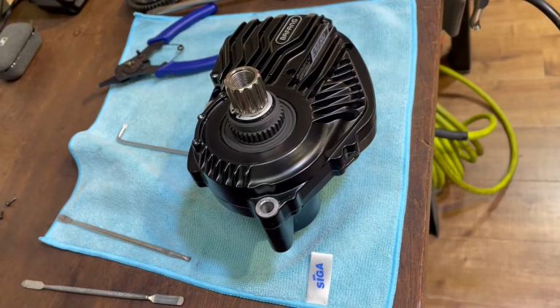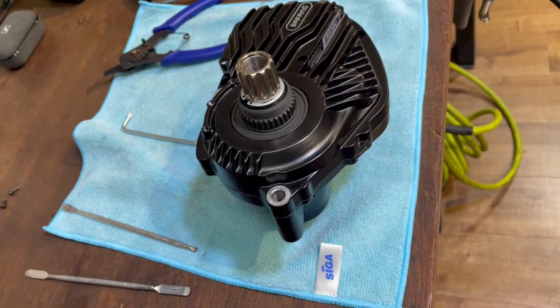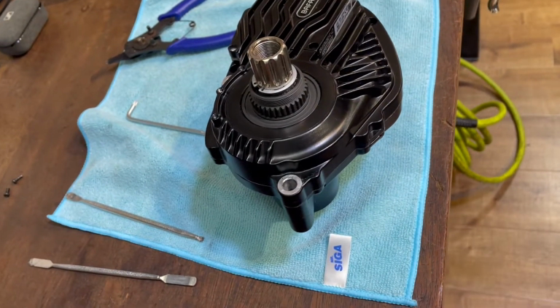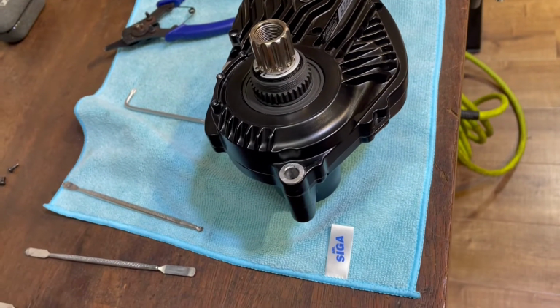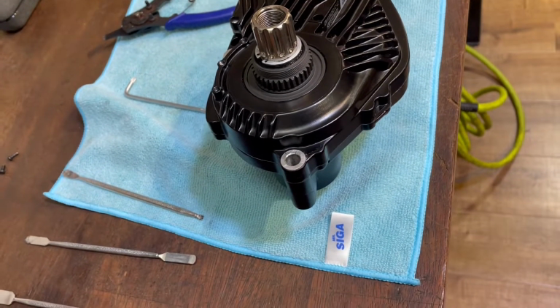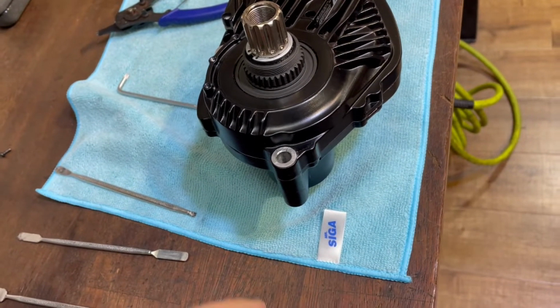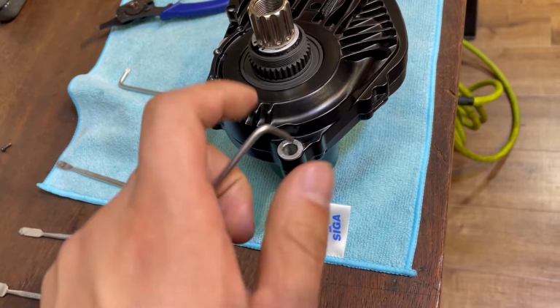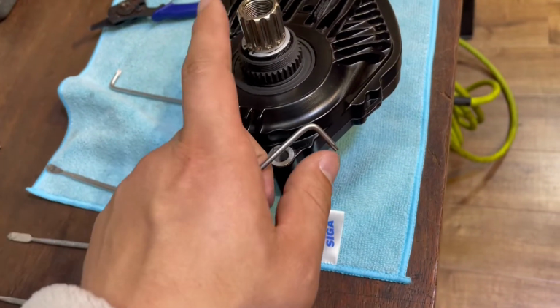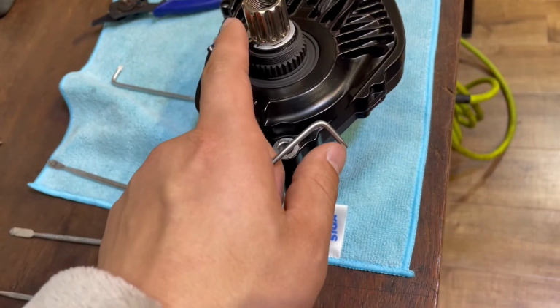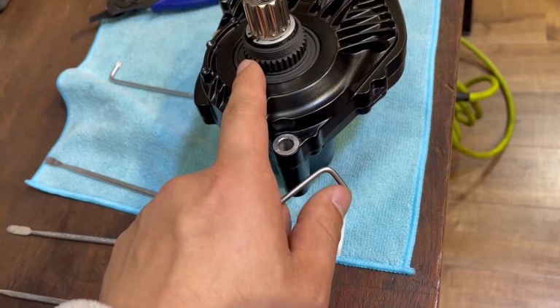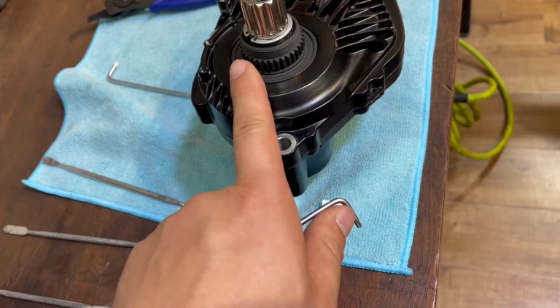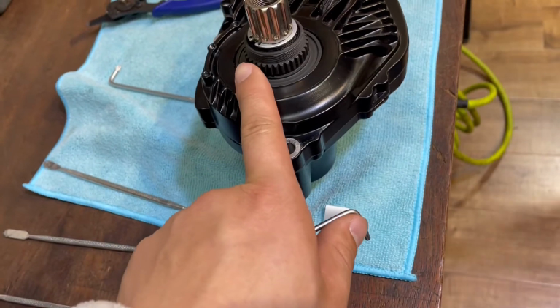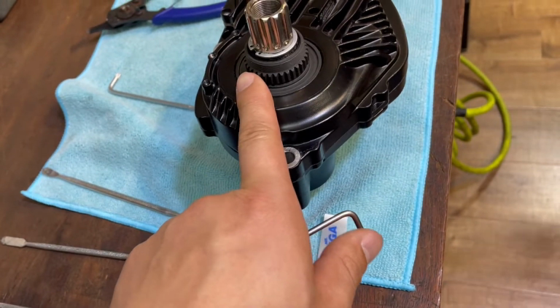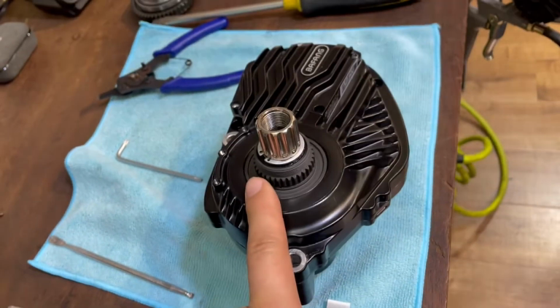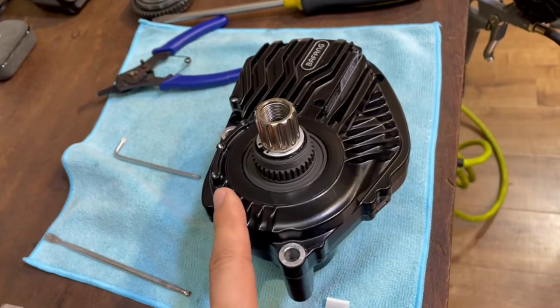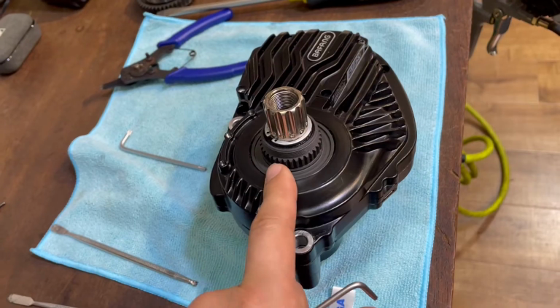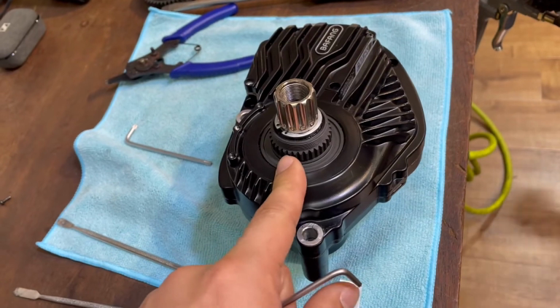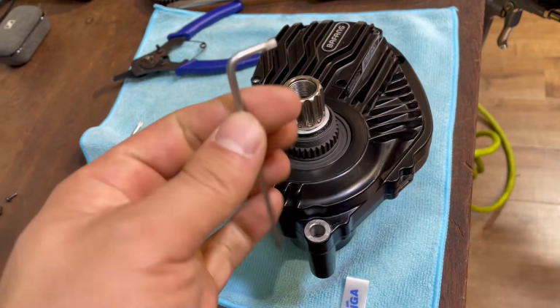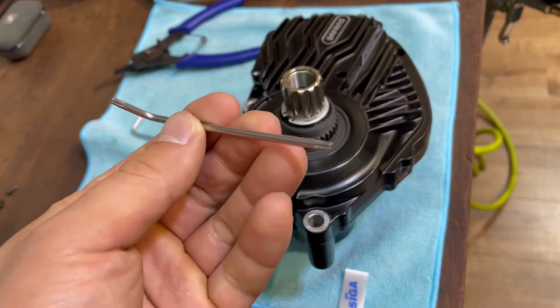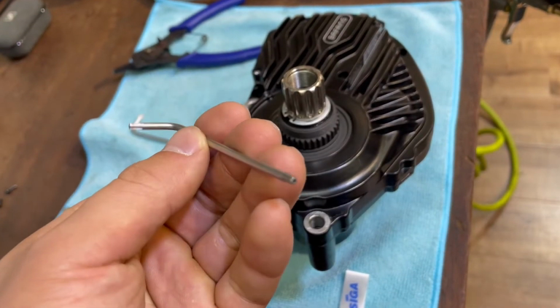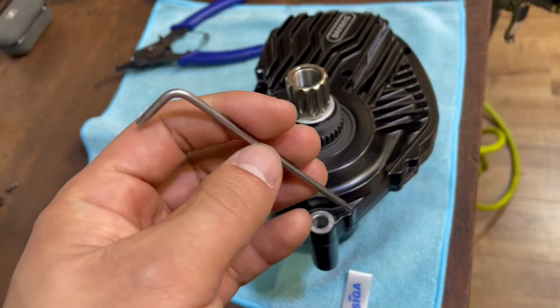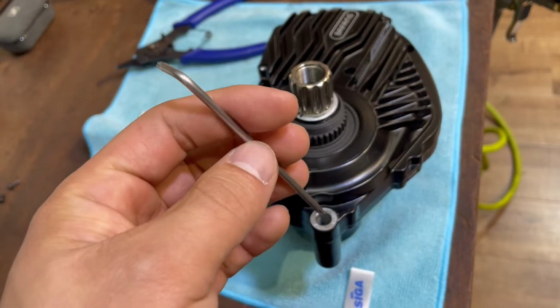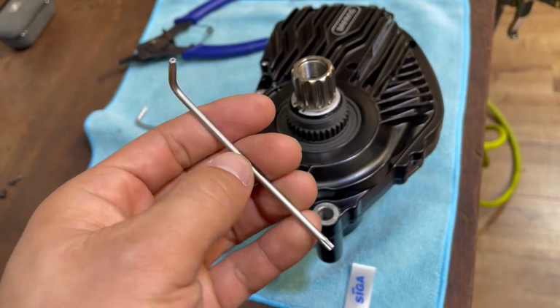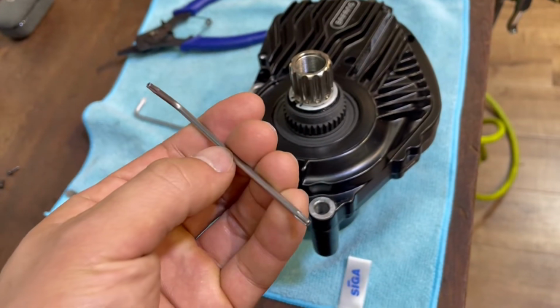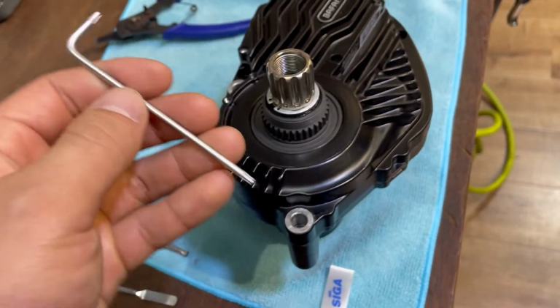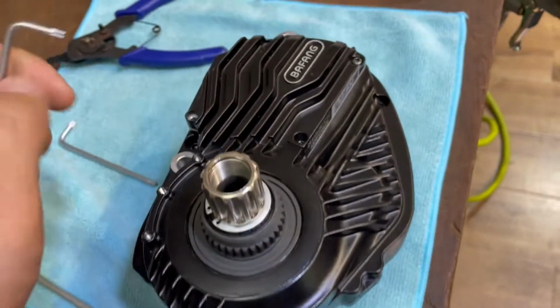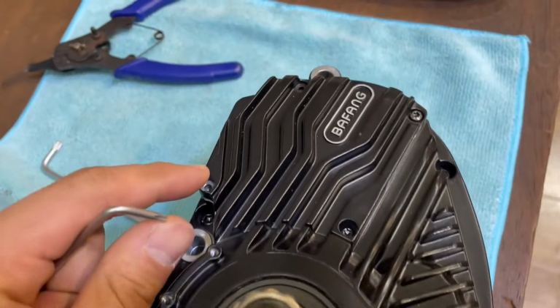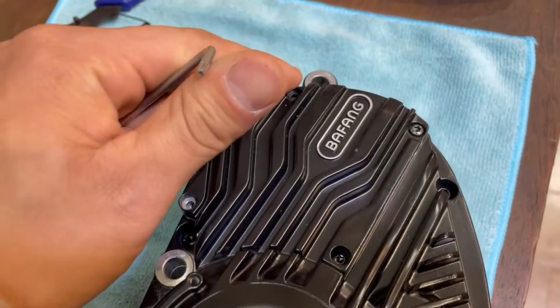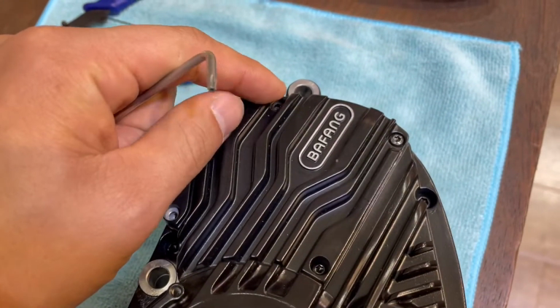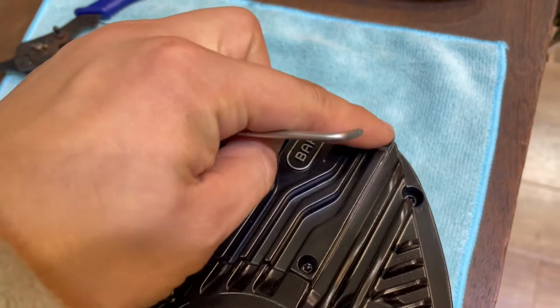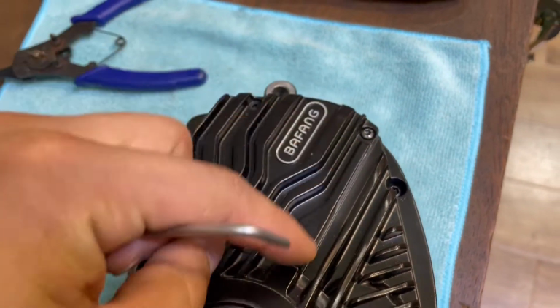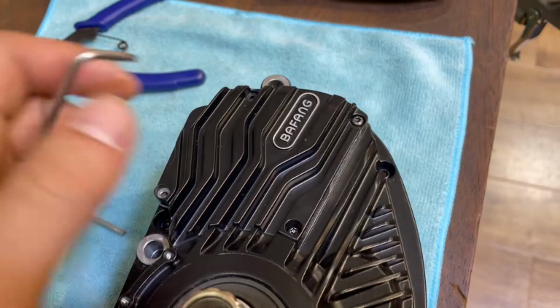Hello, this is a quick video to show you how to change the pedaling gear of the Baphon M600 or M500. You'll need a tool, the T10 tool, to remove one, two, three, four screws.